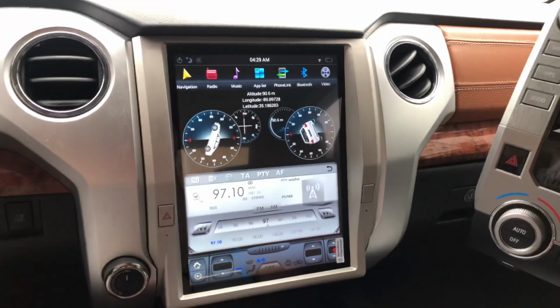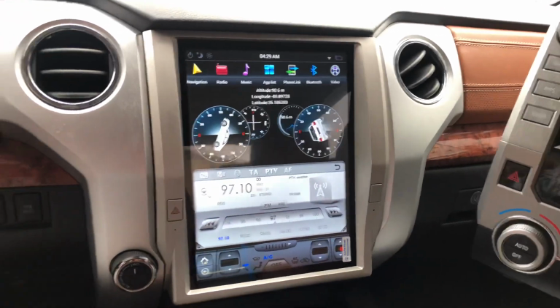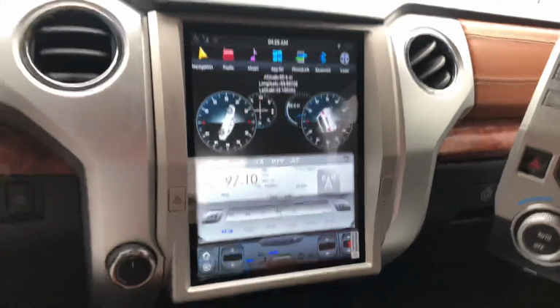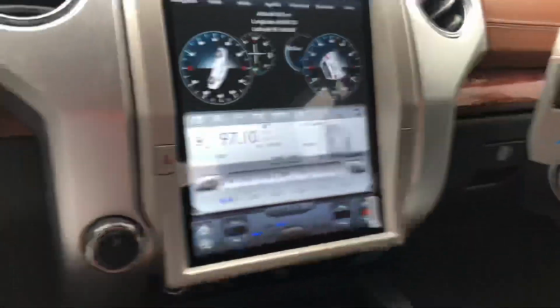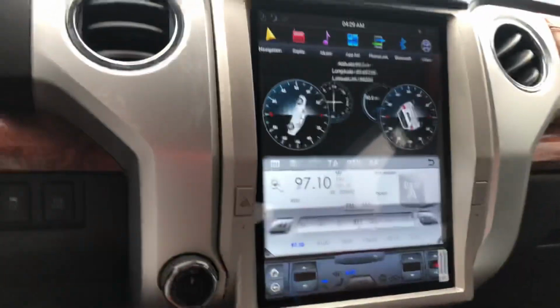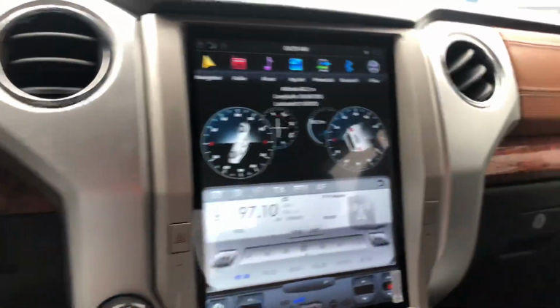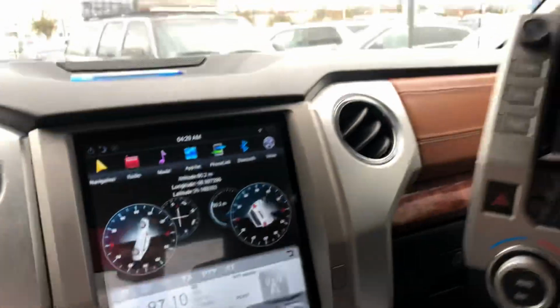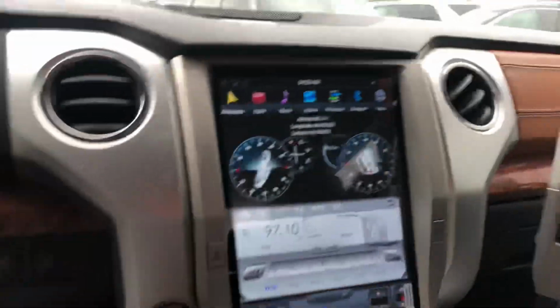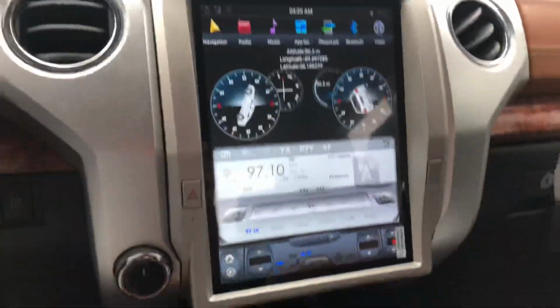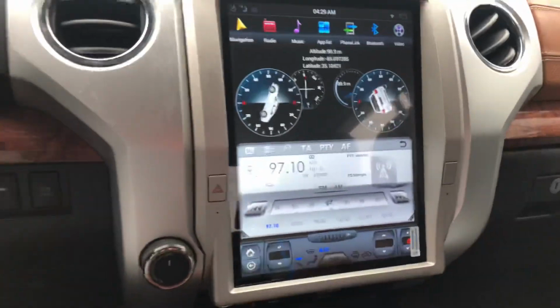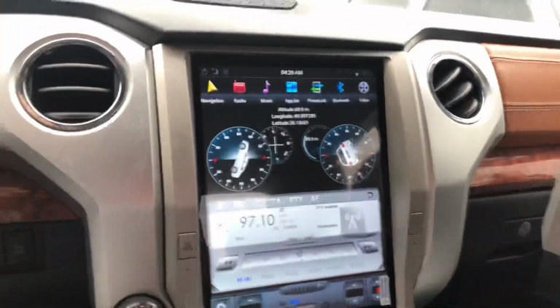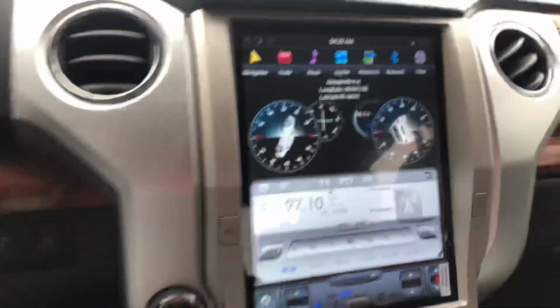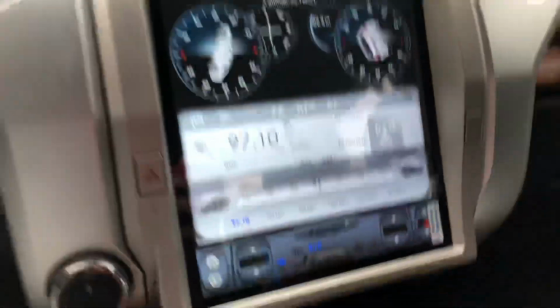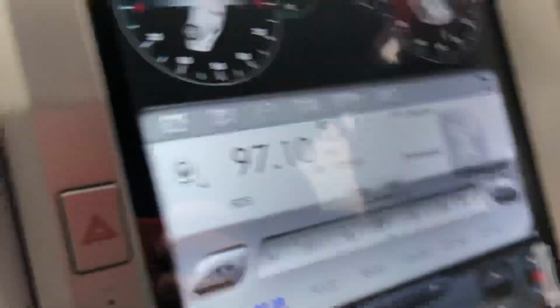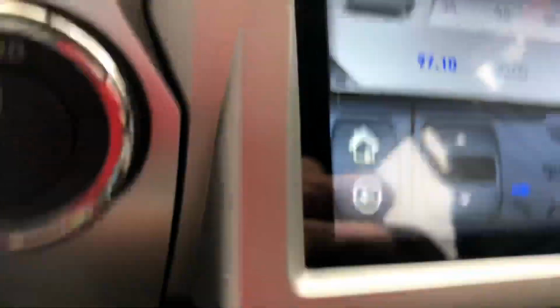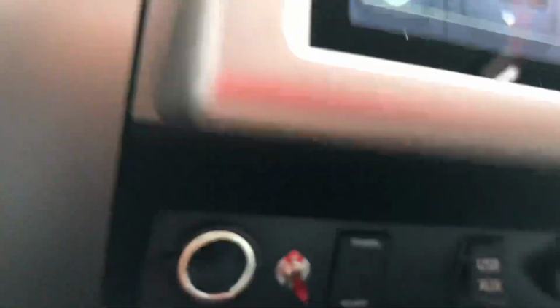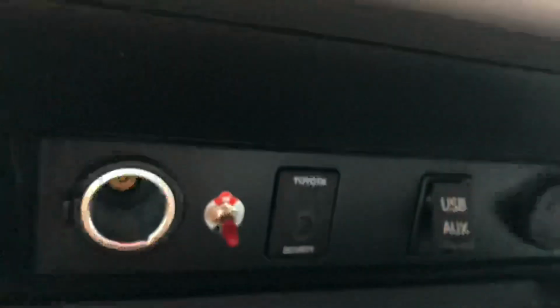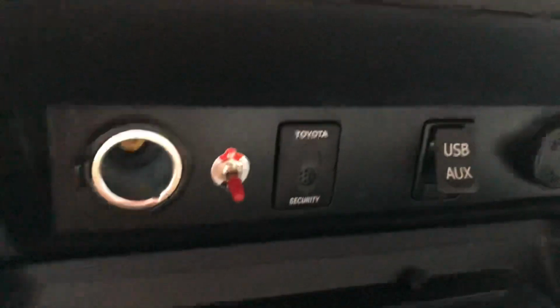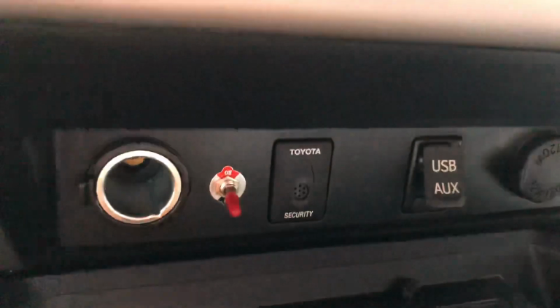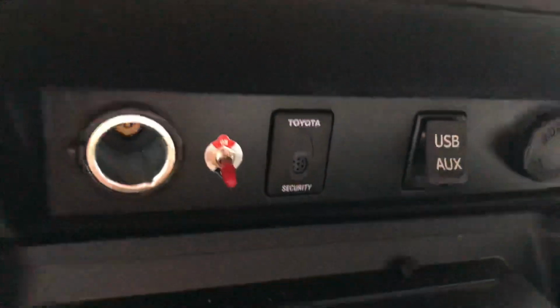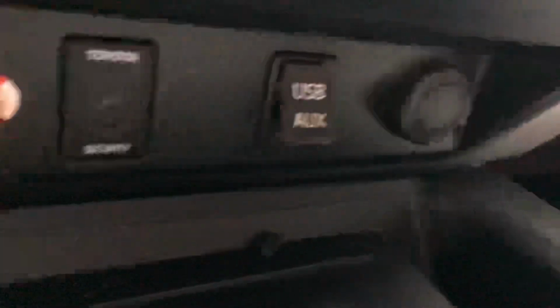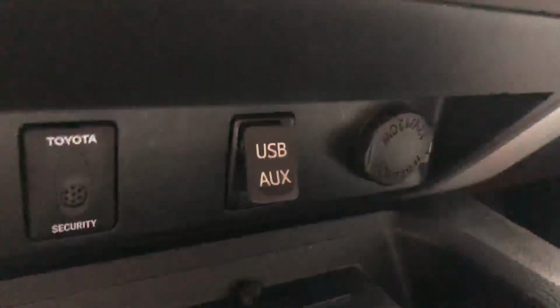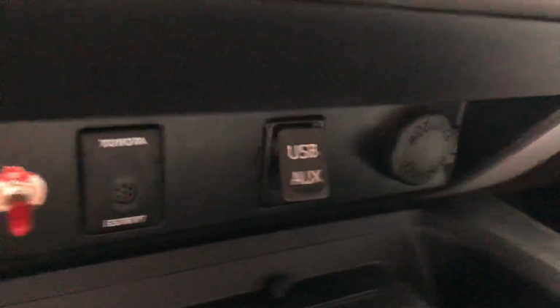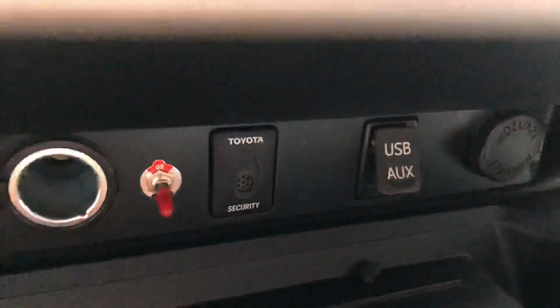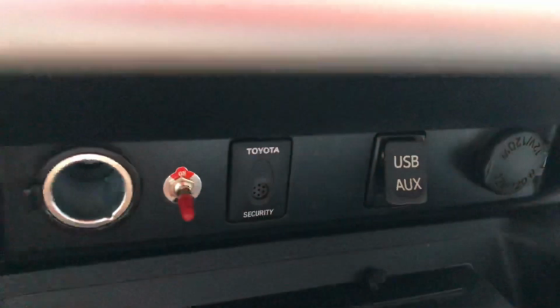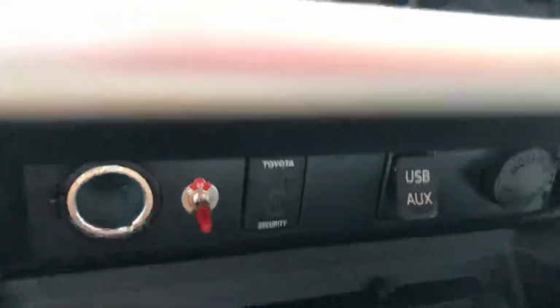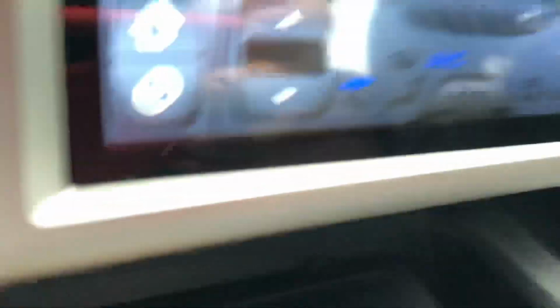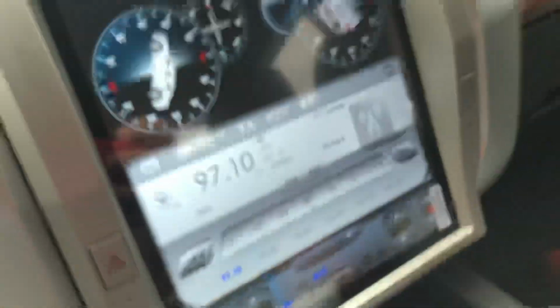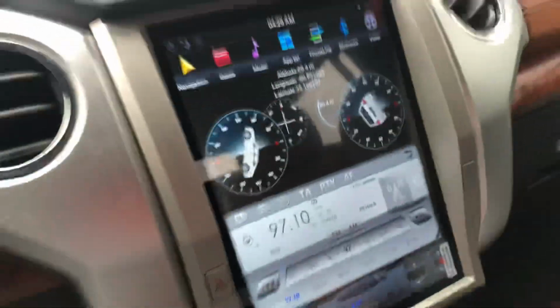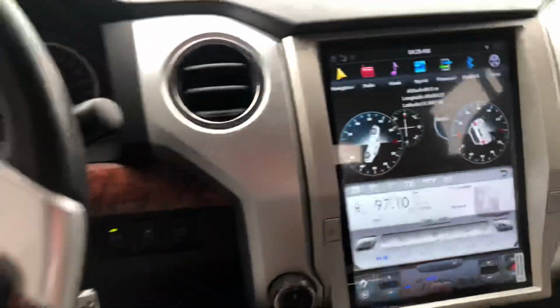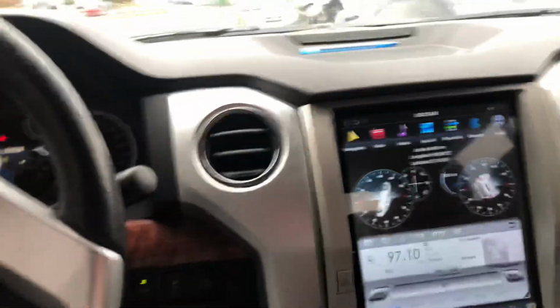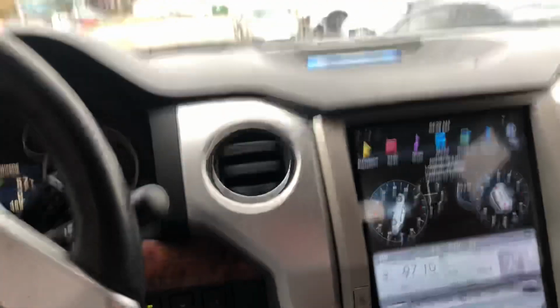It's got the retention of the factory USB and the auxiliary input on here, that you can probably see right there. And of course I've got a little switch on there to override the park and brake wire.